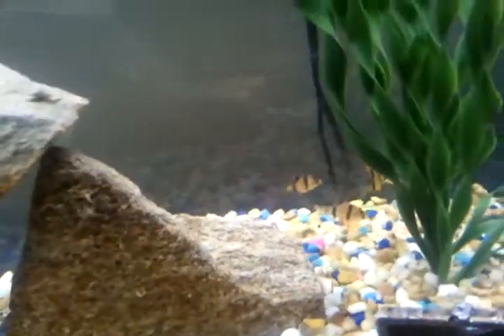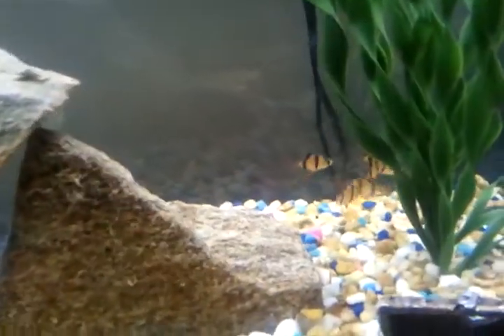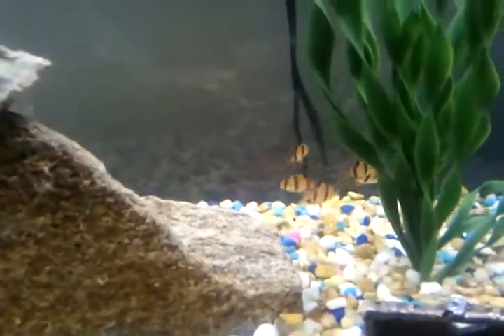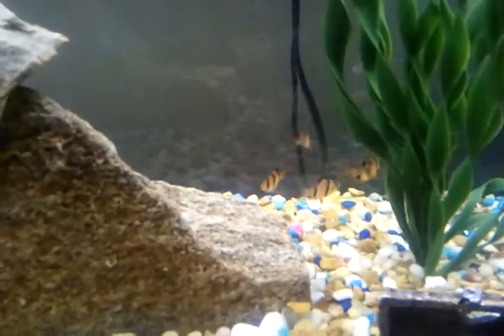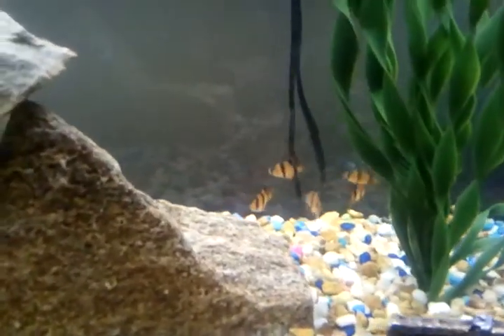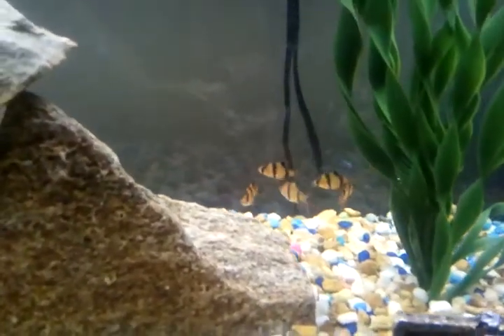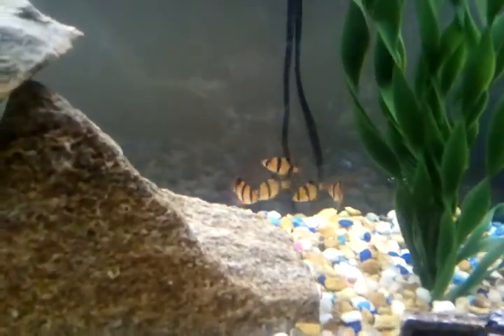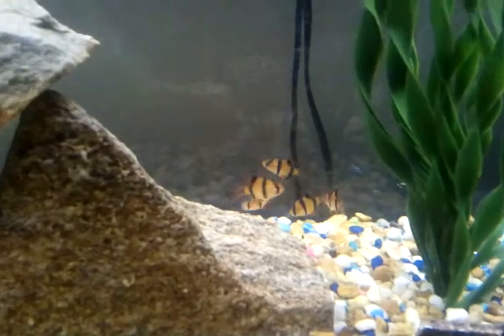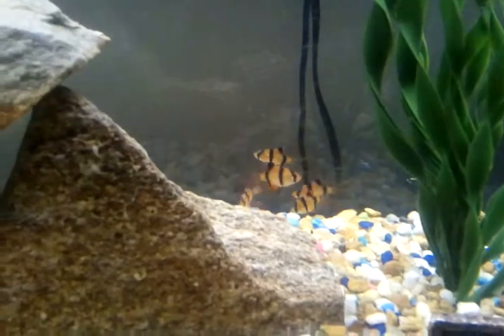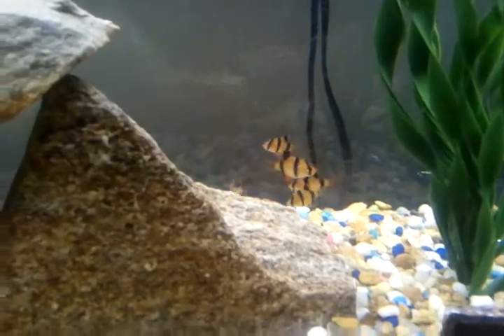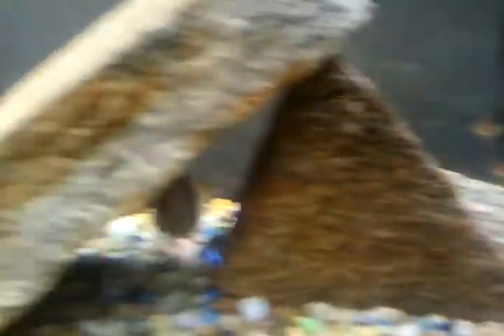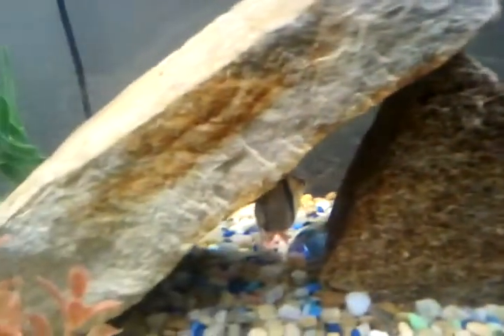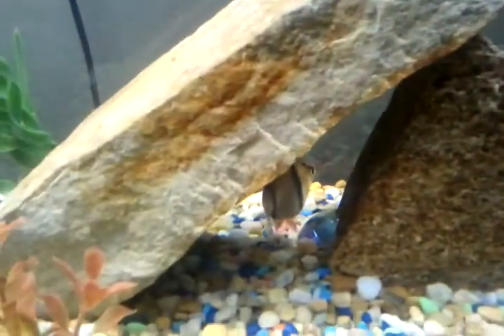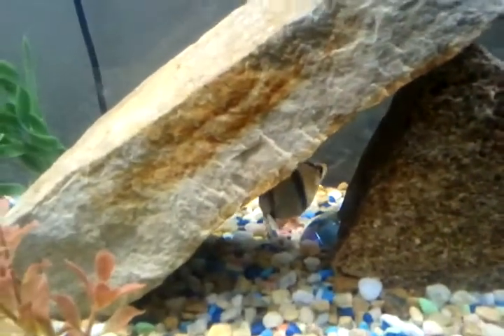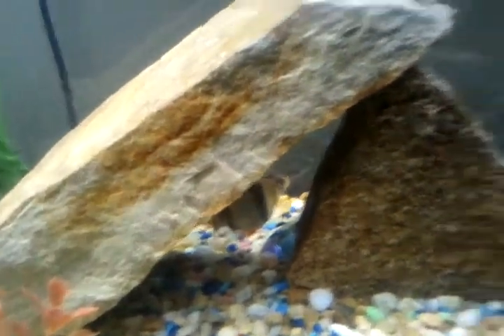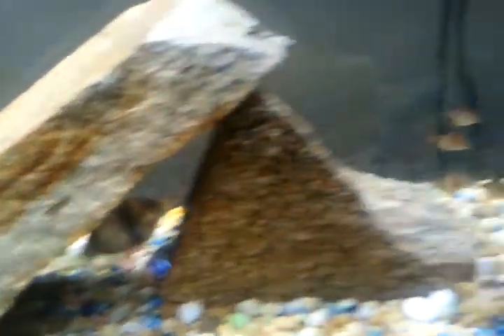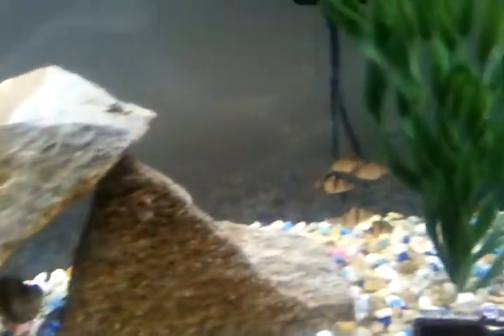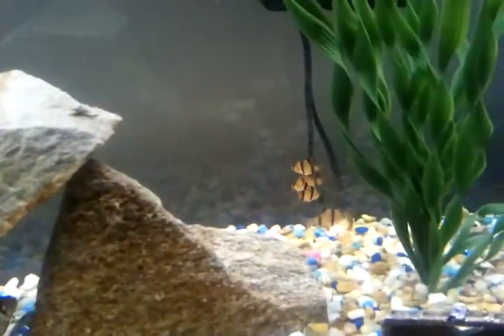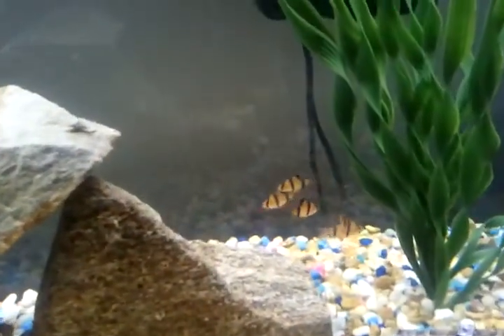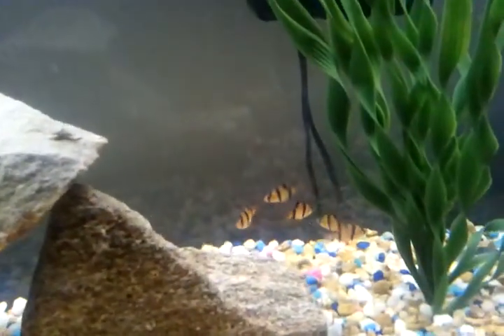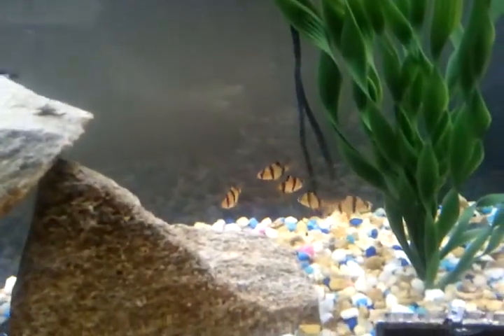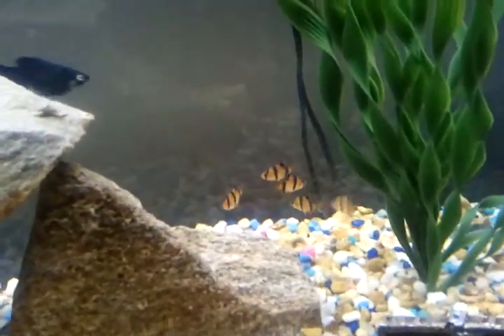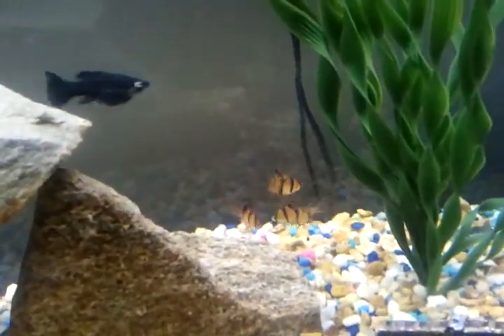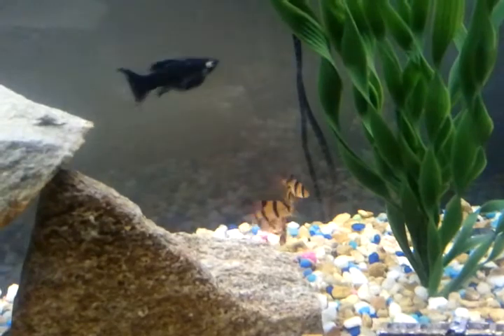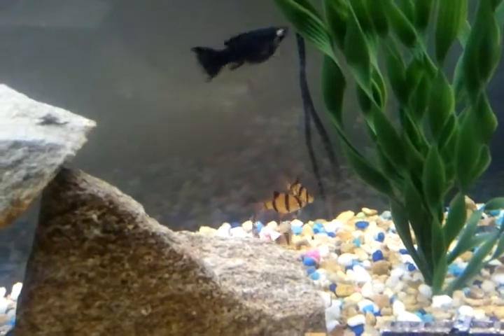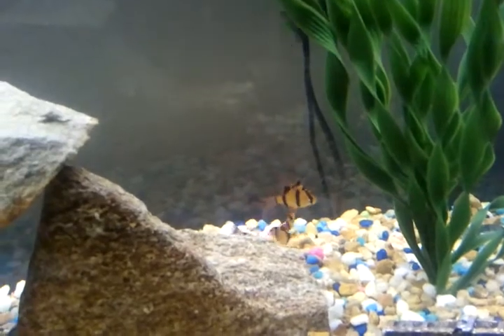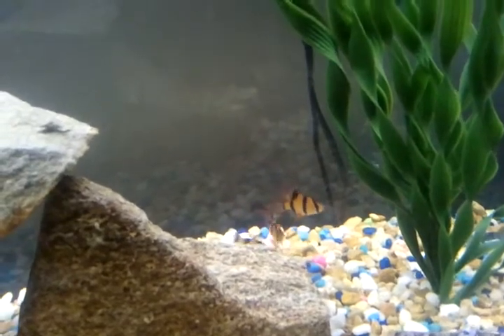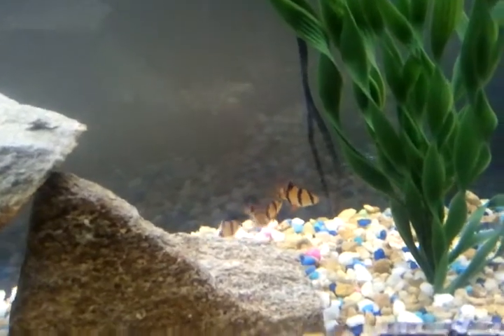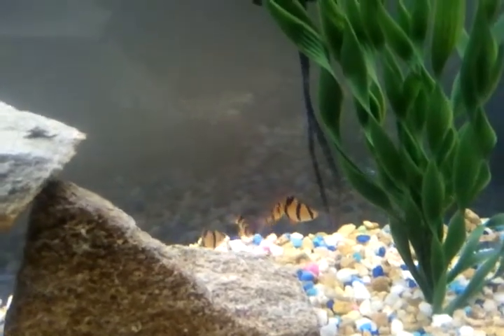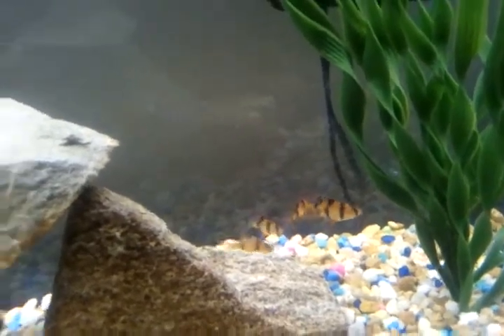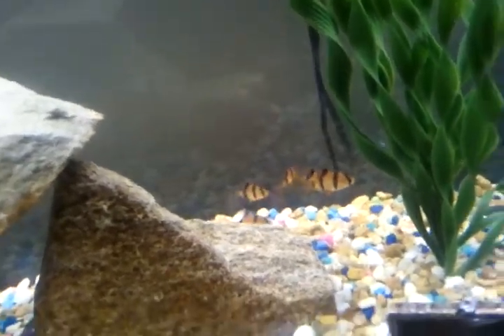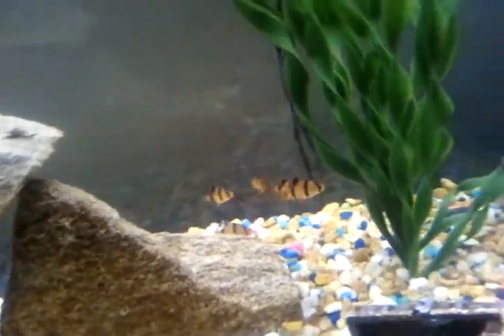I actually got five more tiger barbs in the back there. They're going to get about his size eventually — they're just little babies right now. They're pretty awesome little fish.